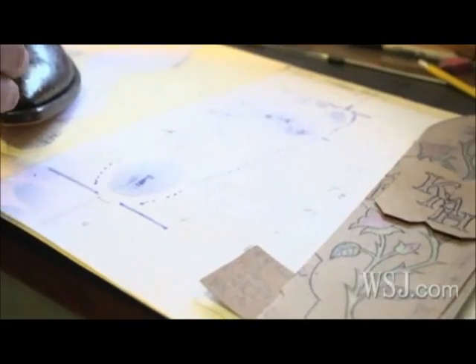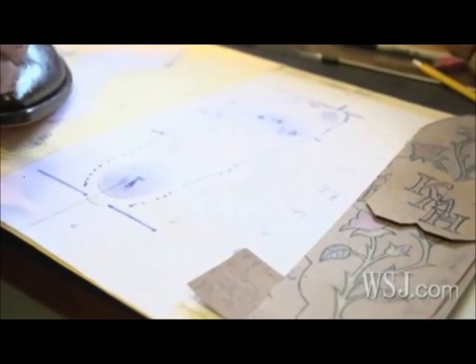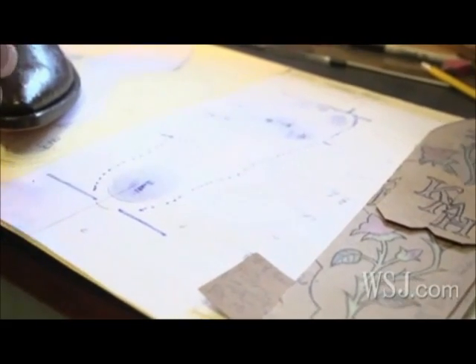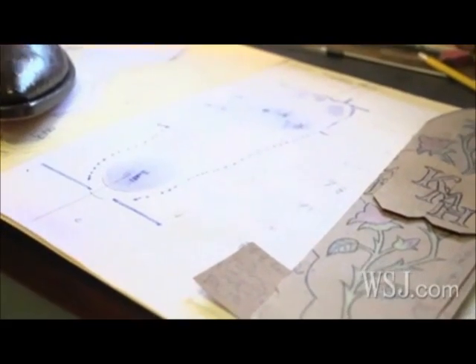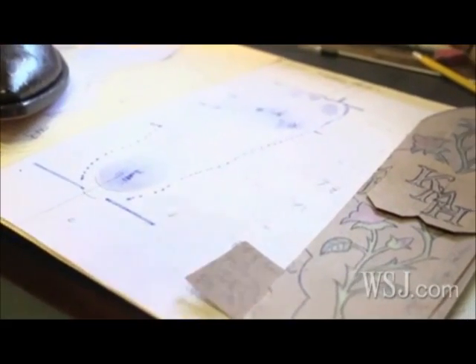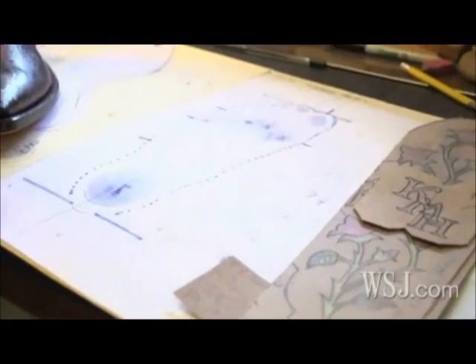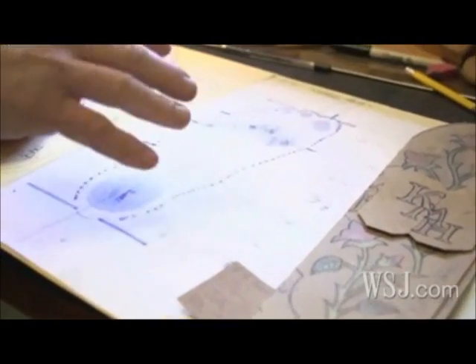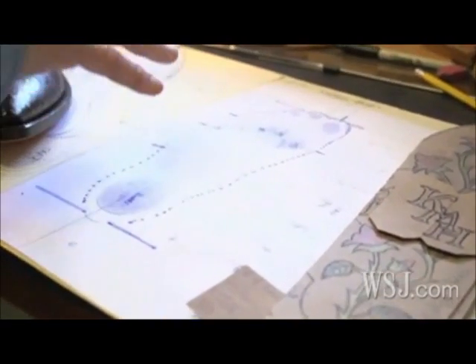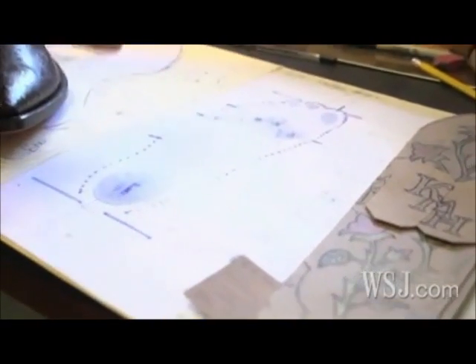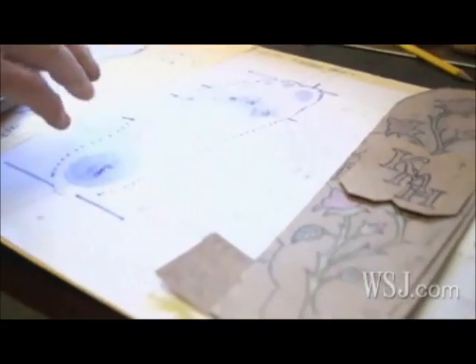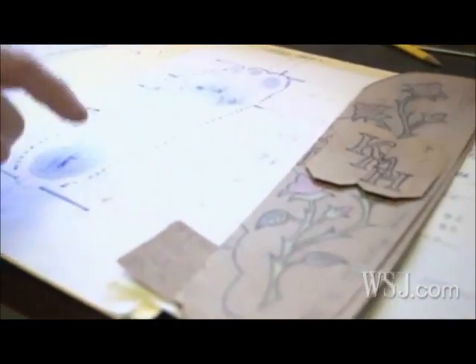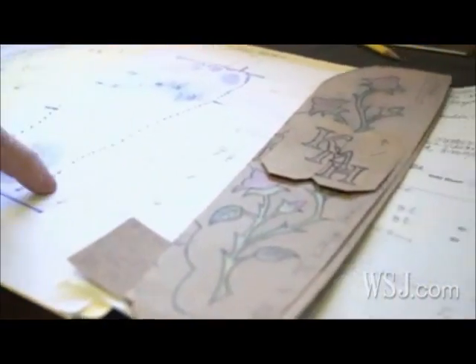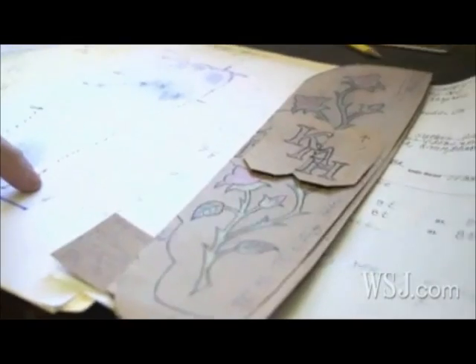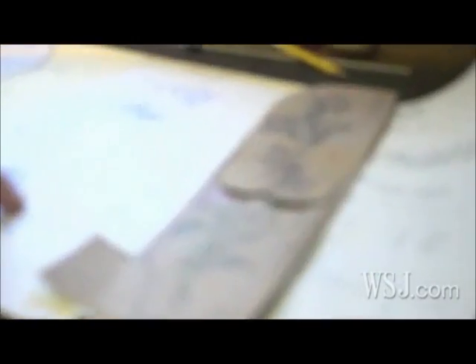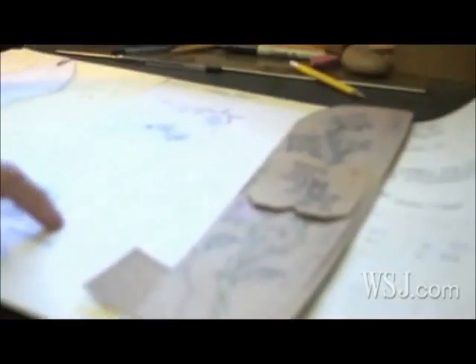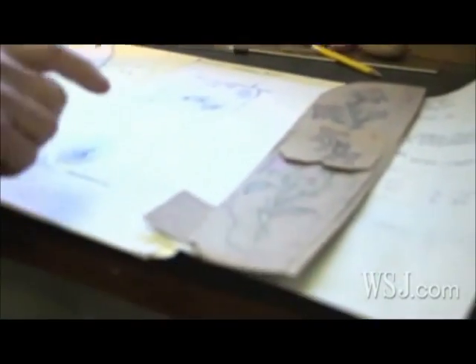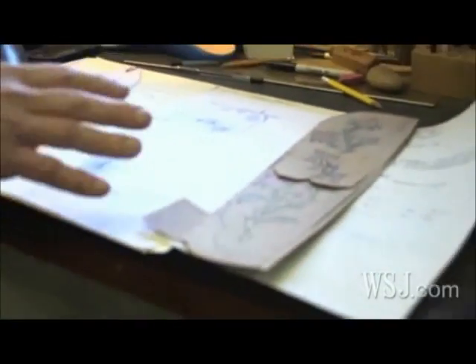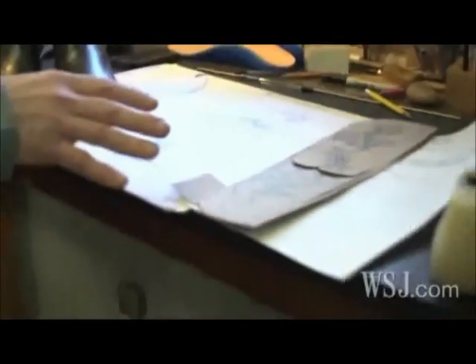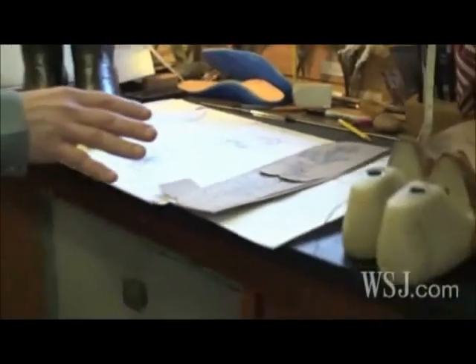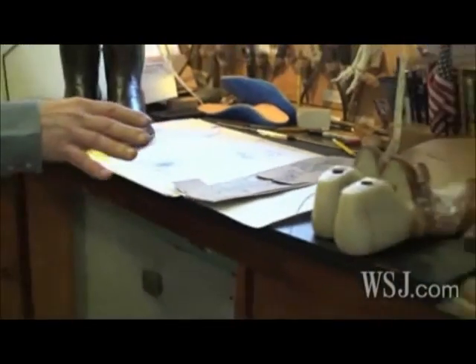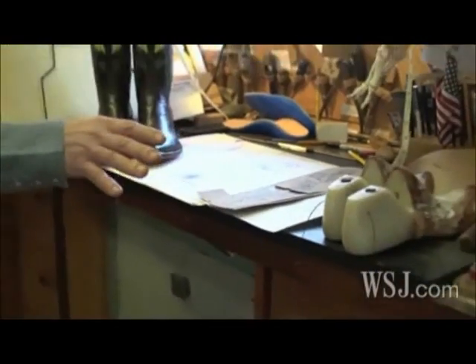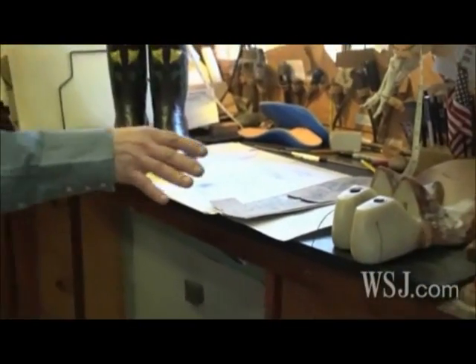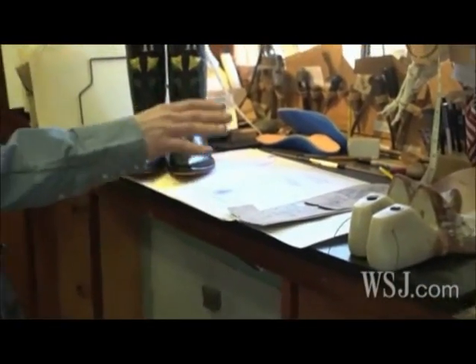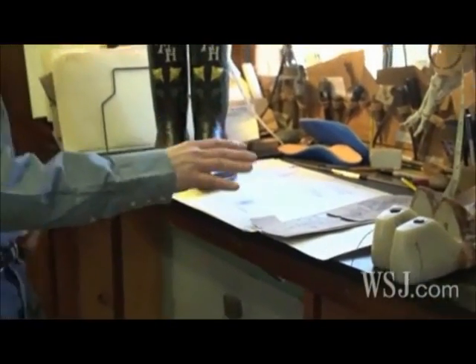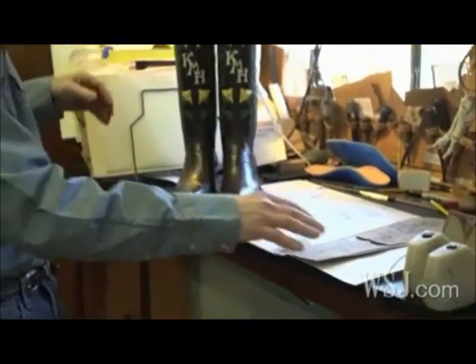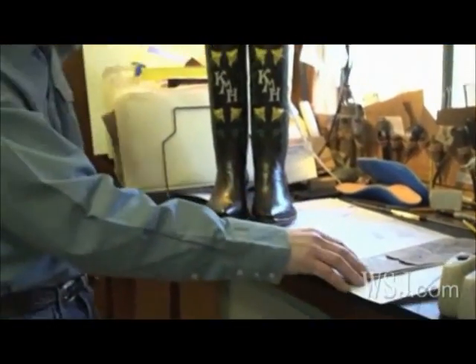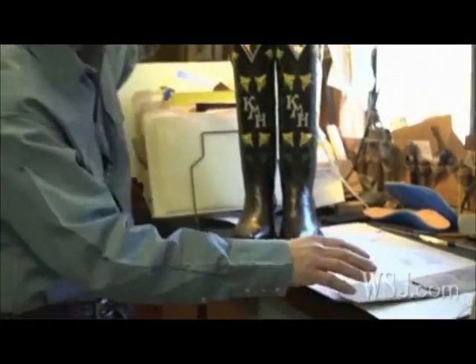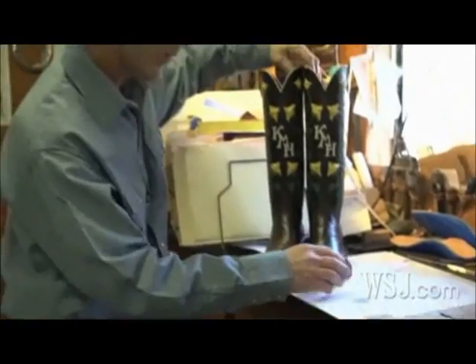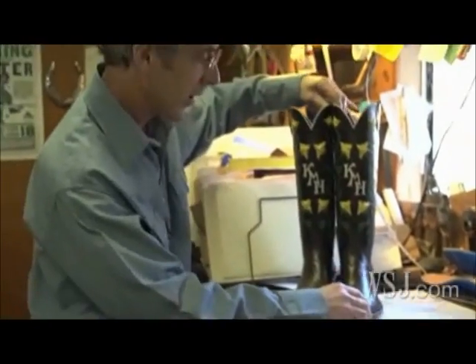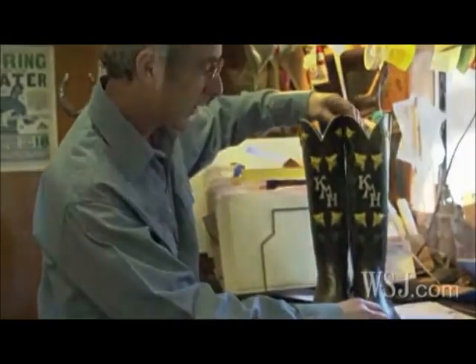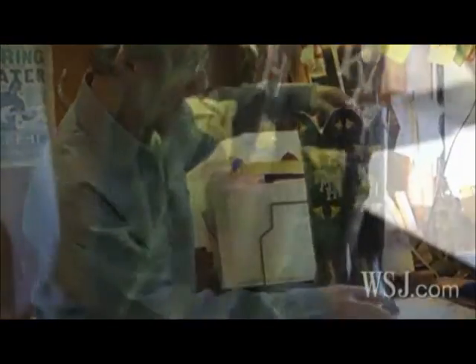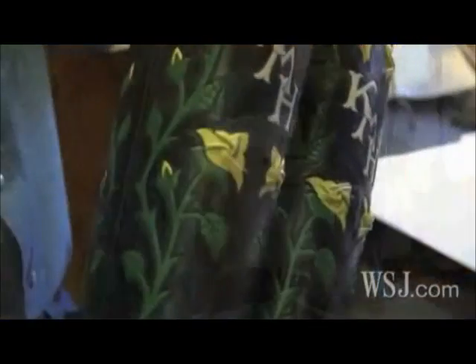When you make a pair of boots, after you've done it a long time, you pretty much have the skill level to go ahead and to make a near perfect pair of boots.